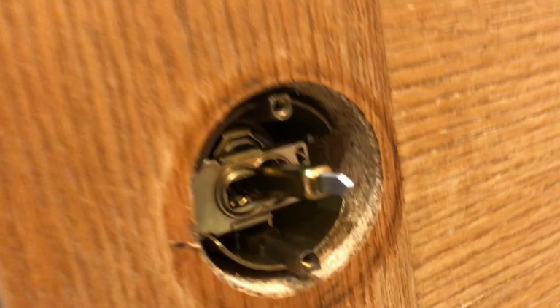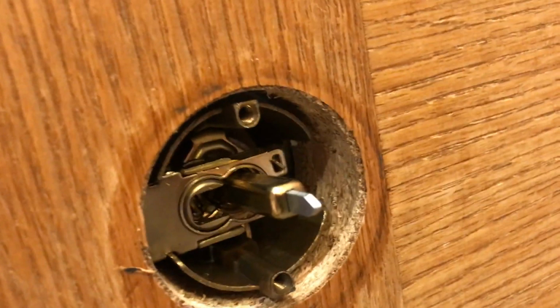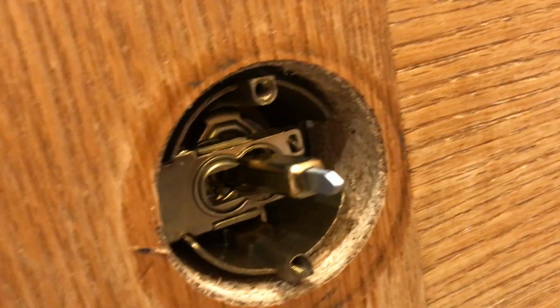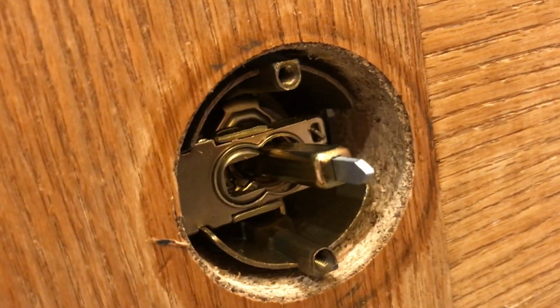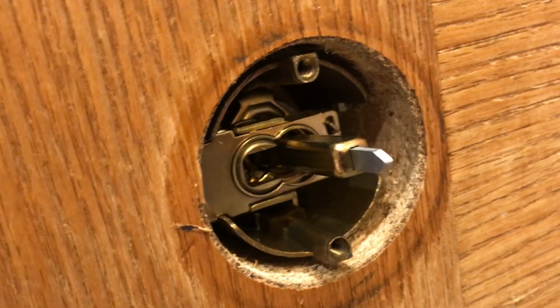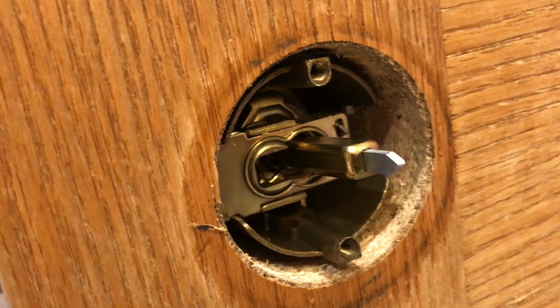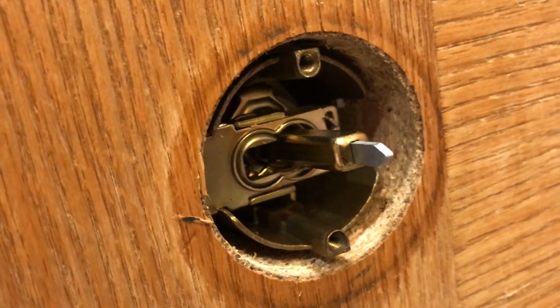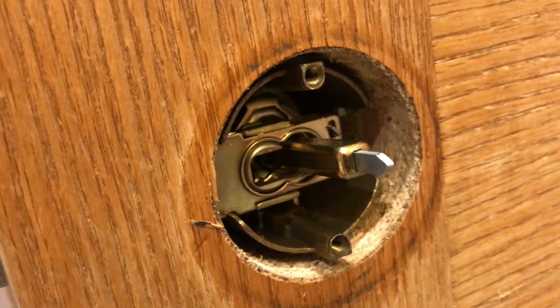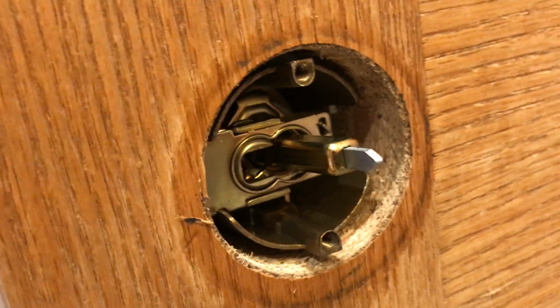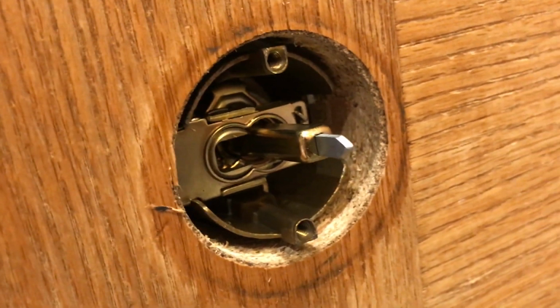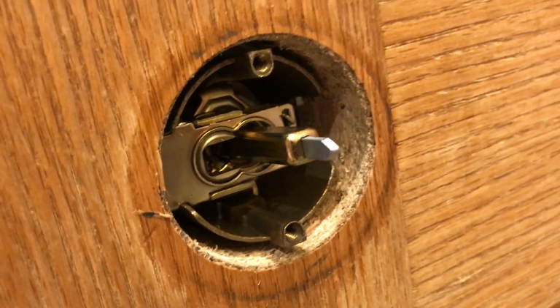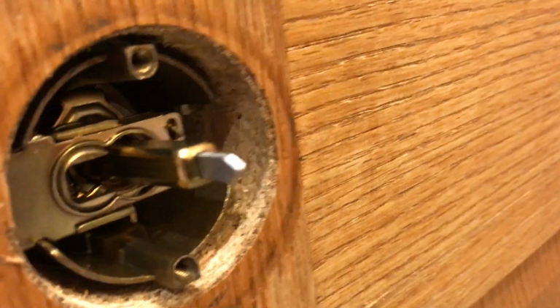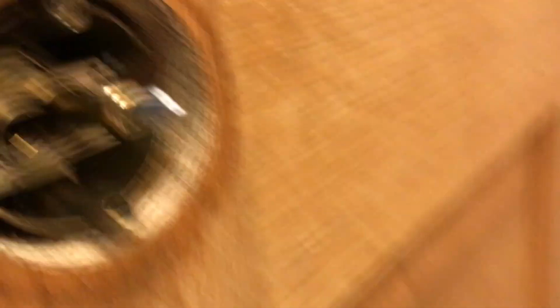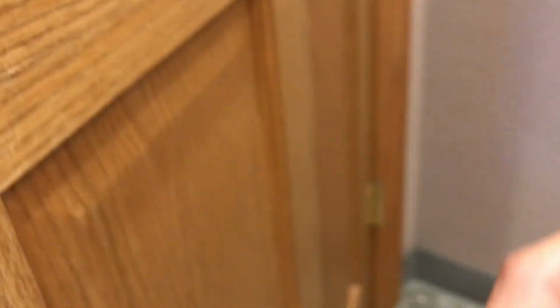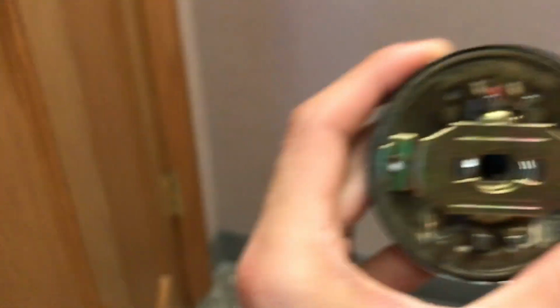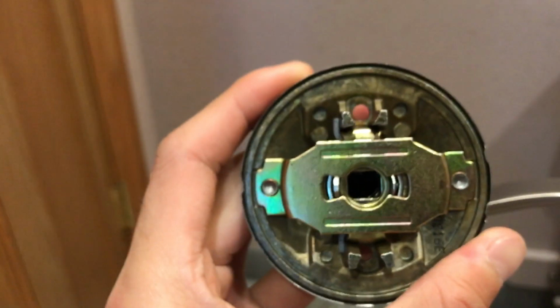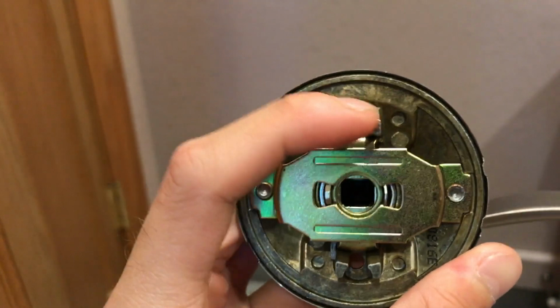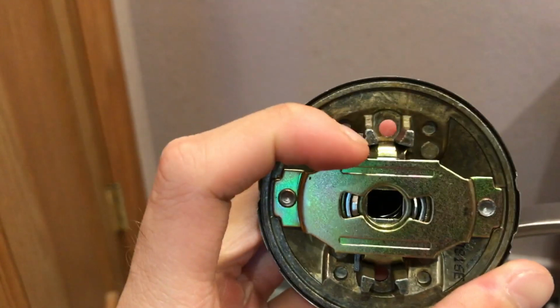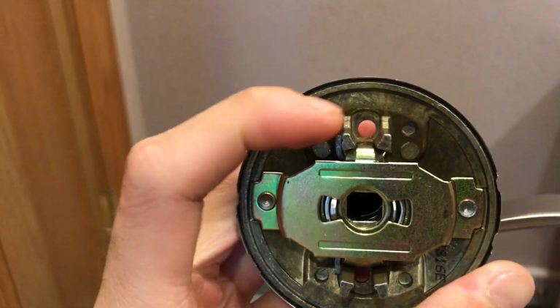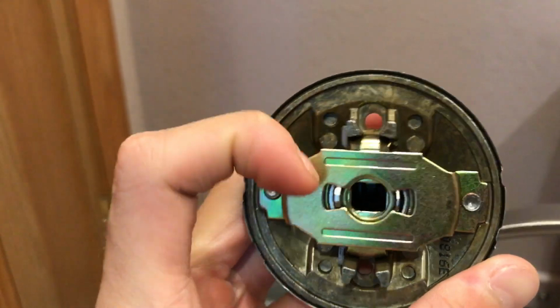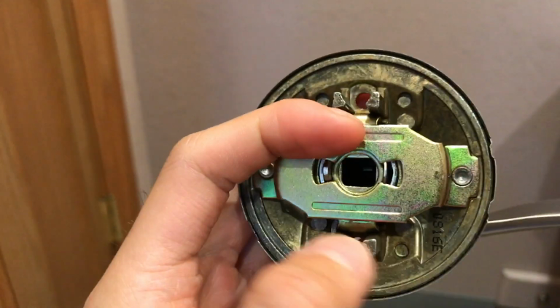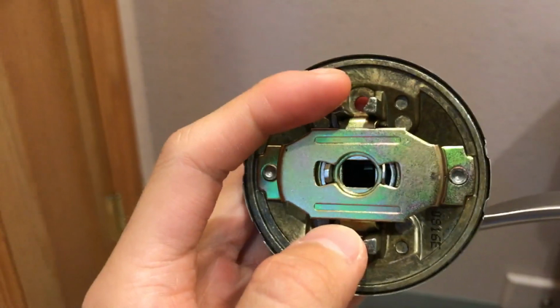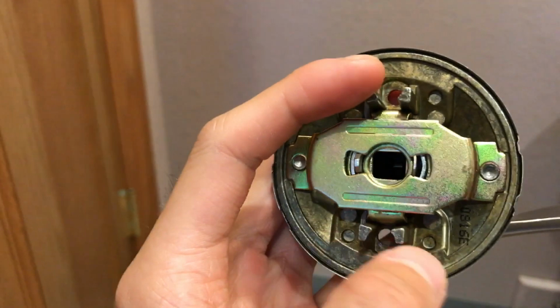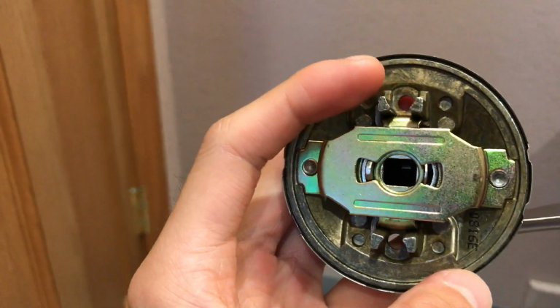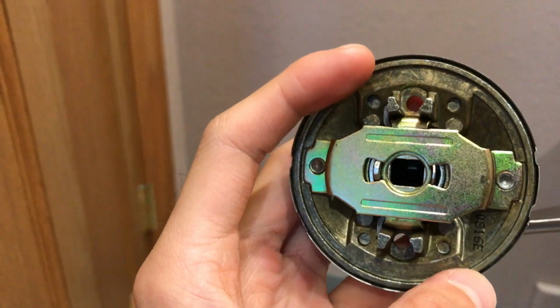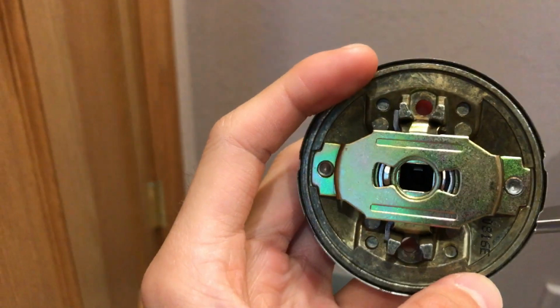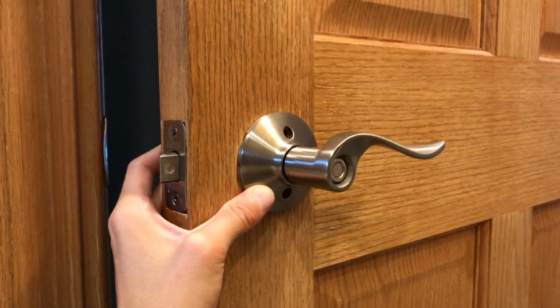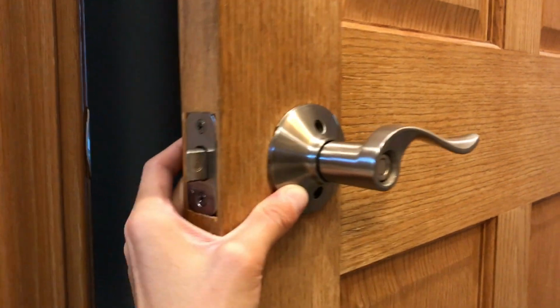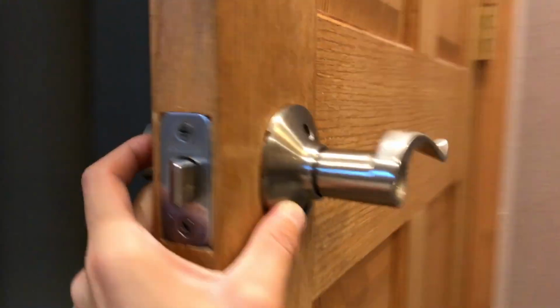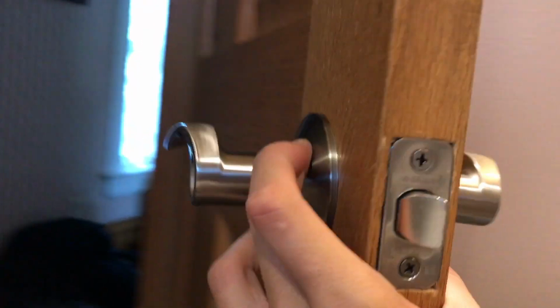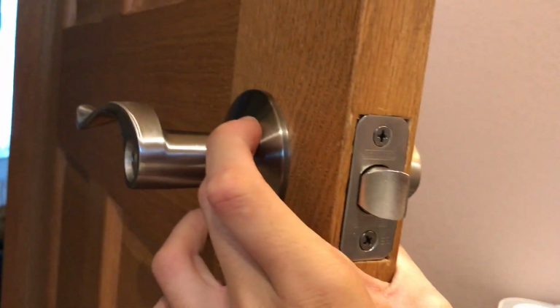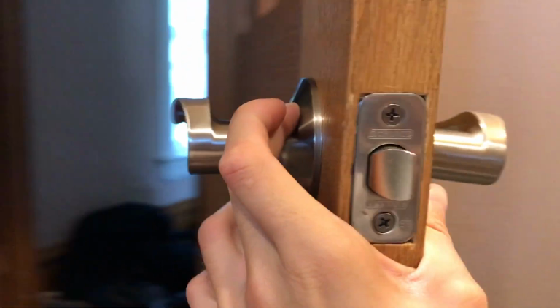See those two holes on the top and on the bottom? So you just put this right here, match it on the top and on the bottom. After you put it on, it will look like this.